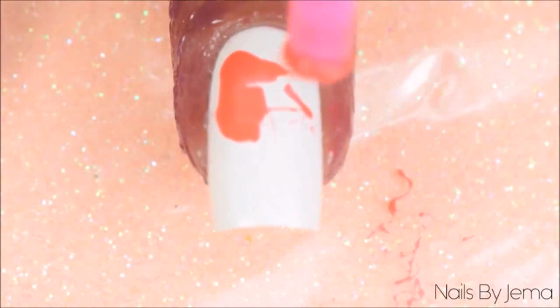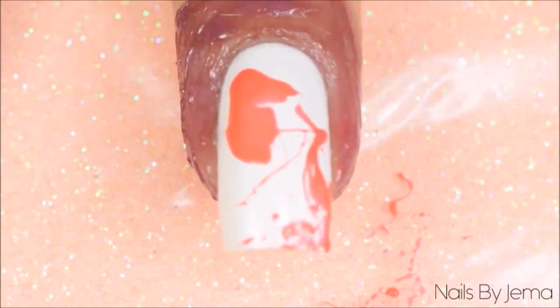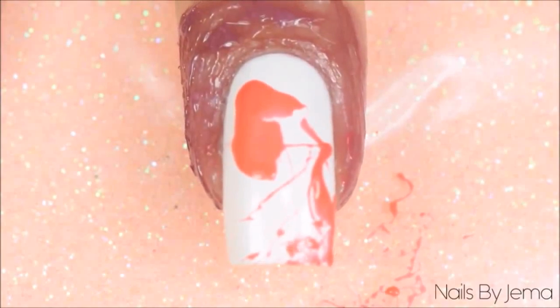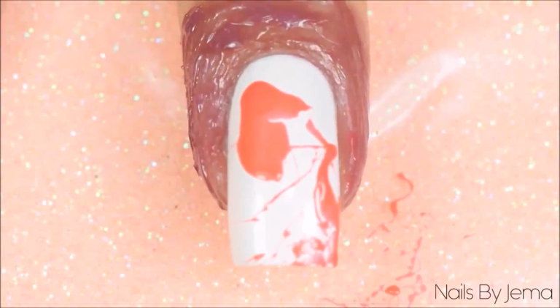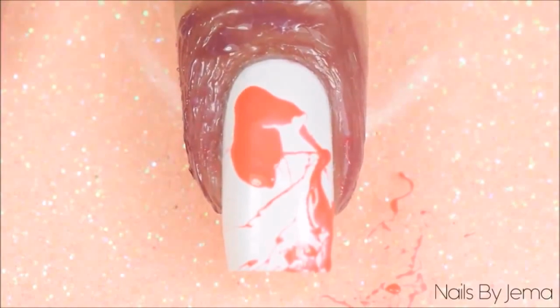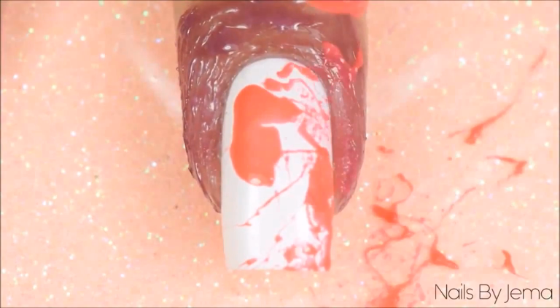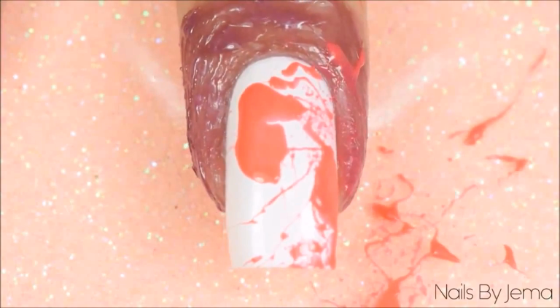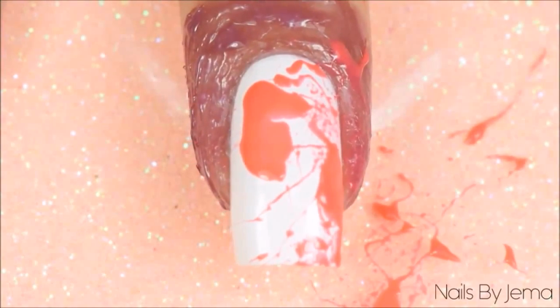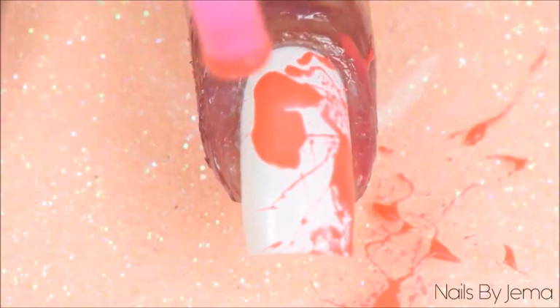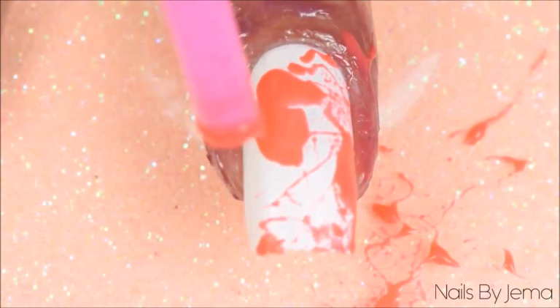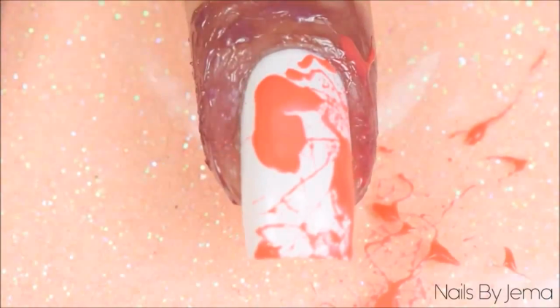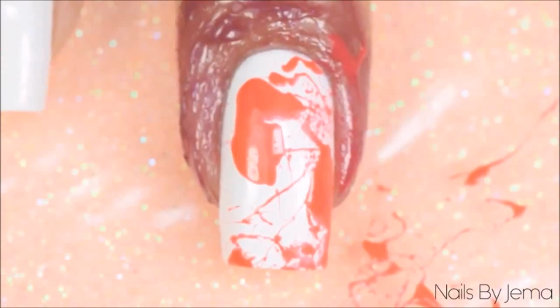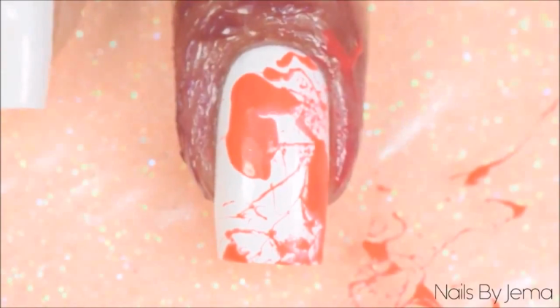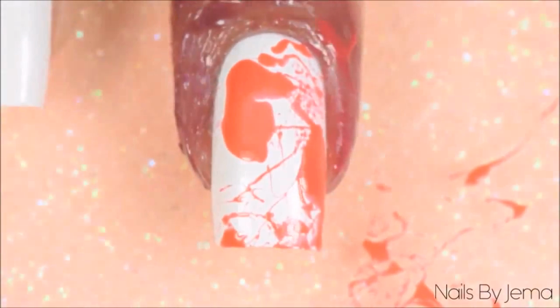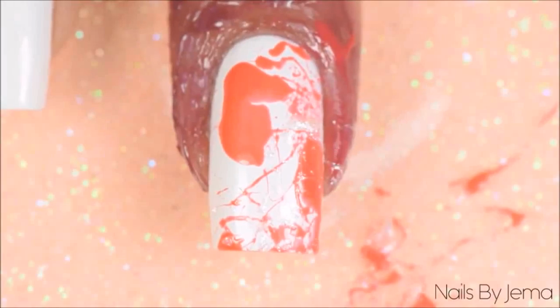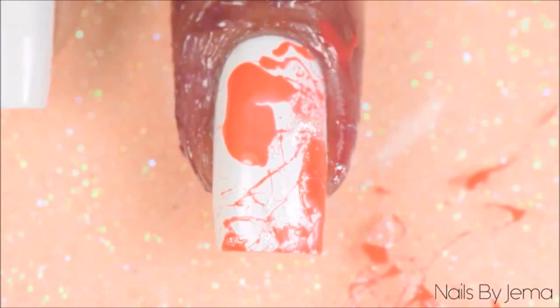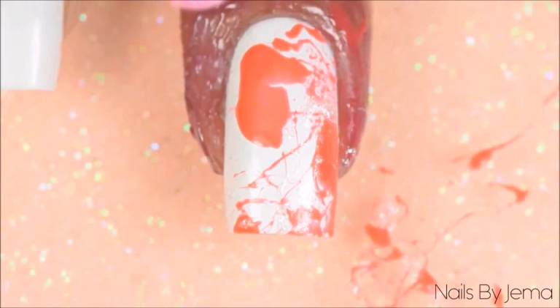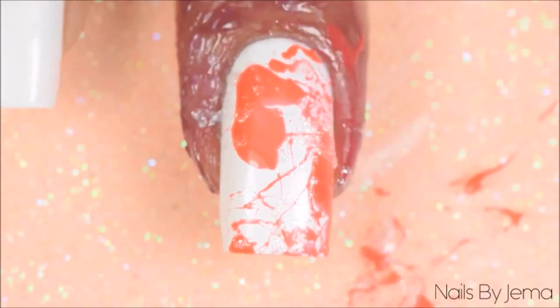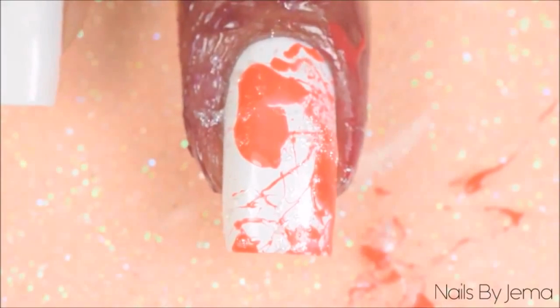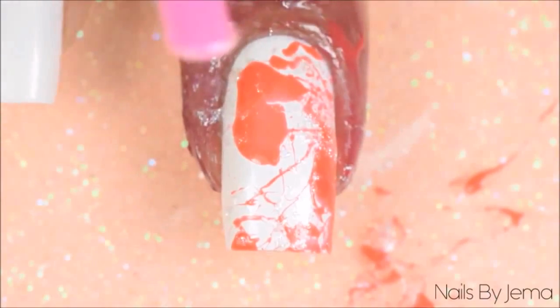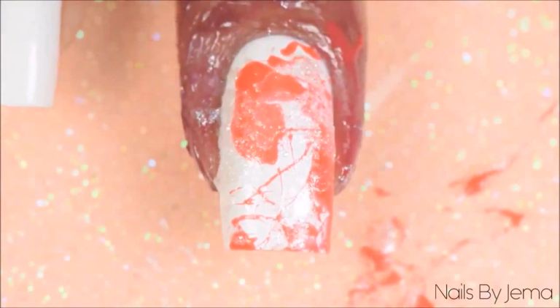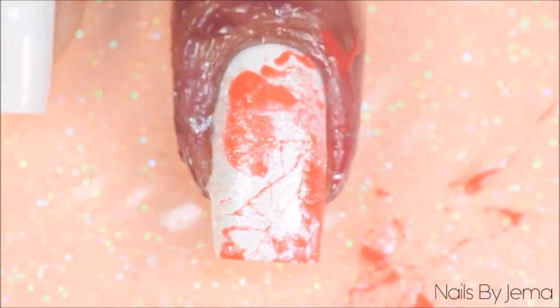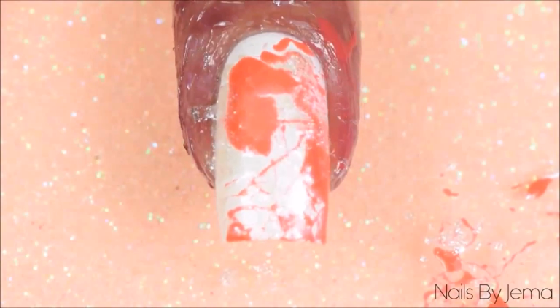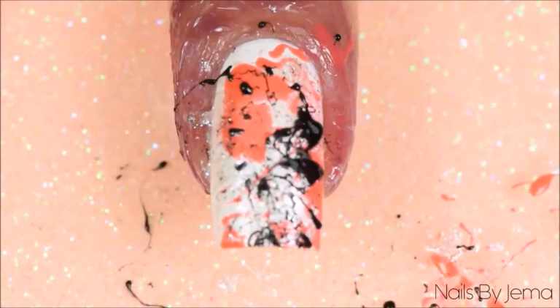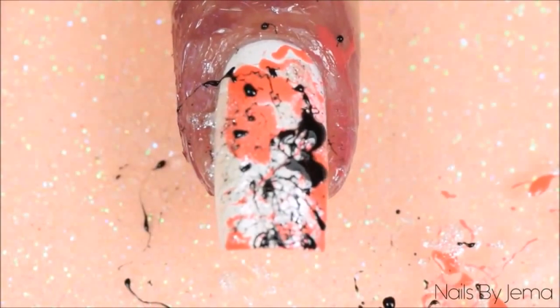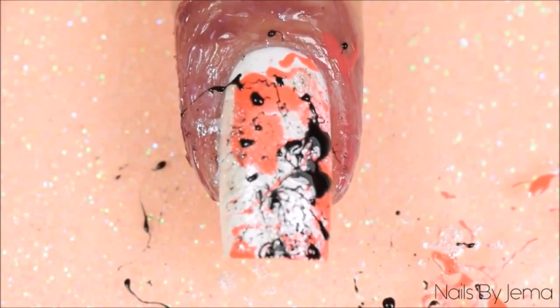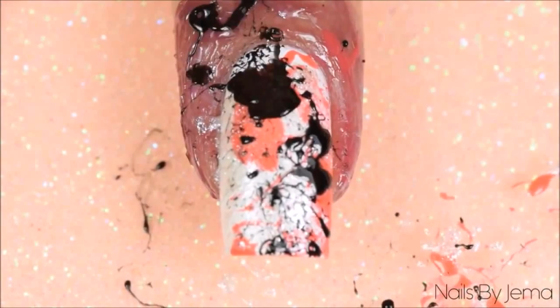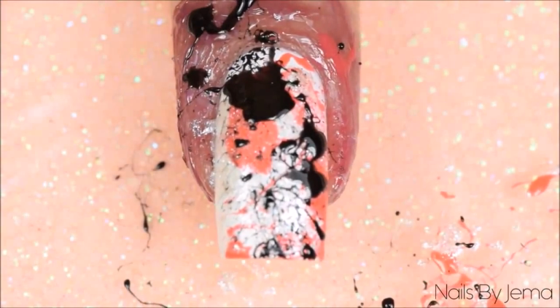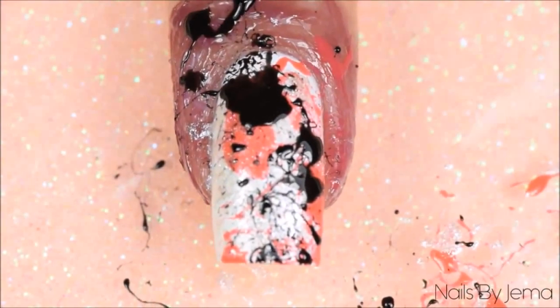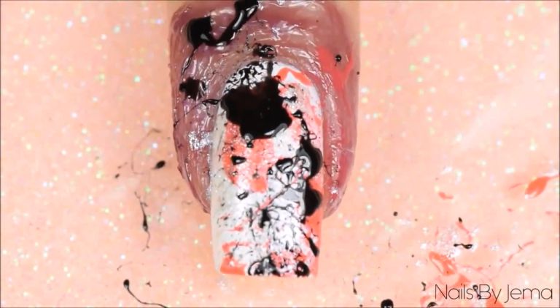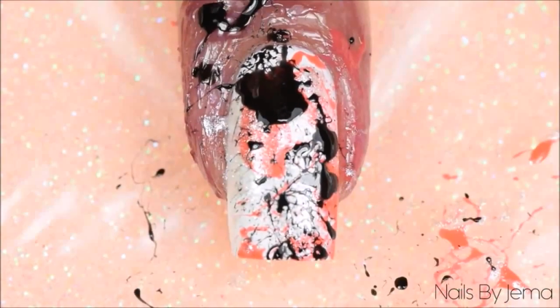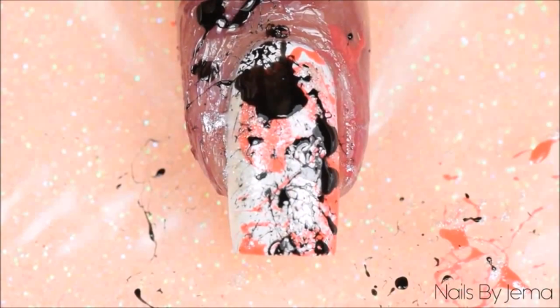You need to move really quickly in this part. If the polish doesn't spray off the straw and onto the nail, it's because the polish barrier separated to the edges of the straw or you didn't blow hard enough to move the polish. Repeat this process with all the polishes that you've chosen to use.